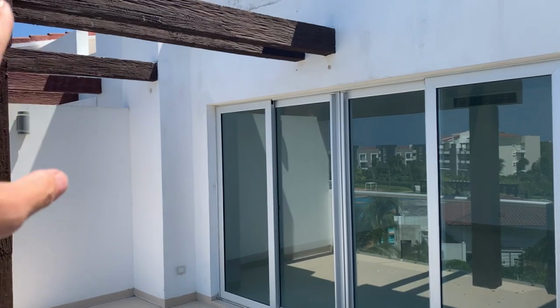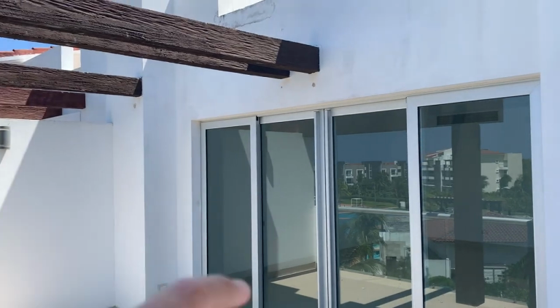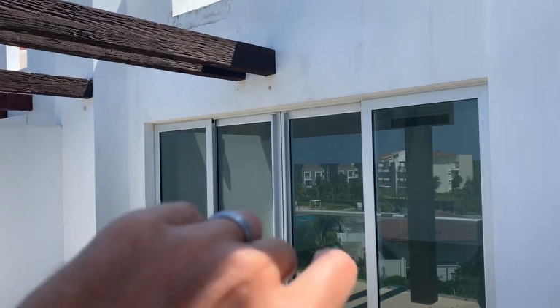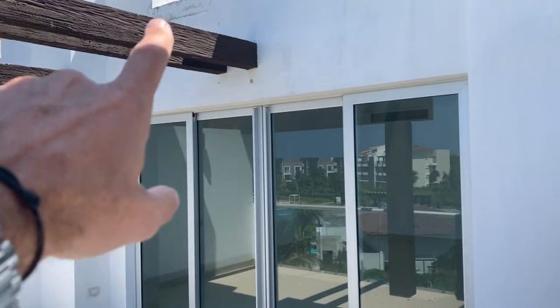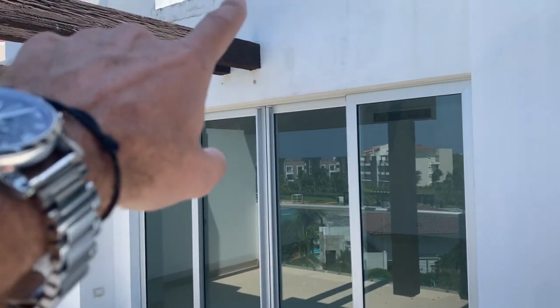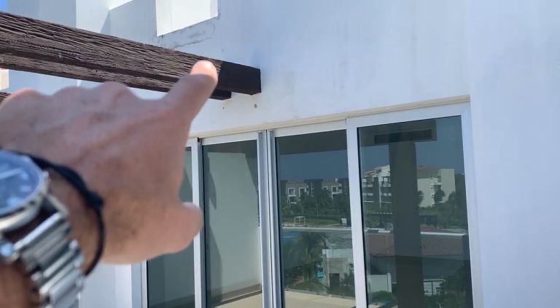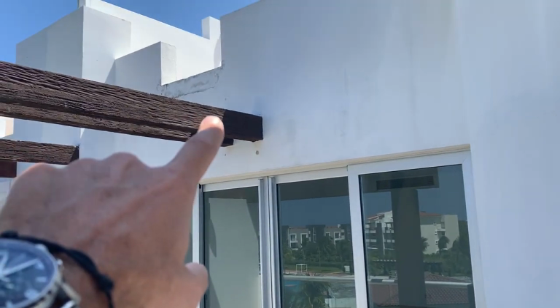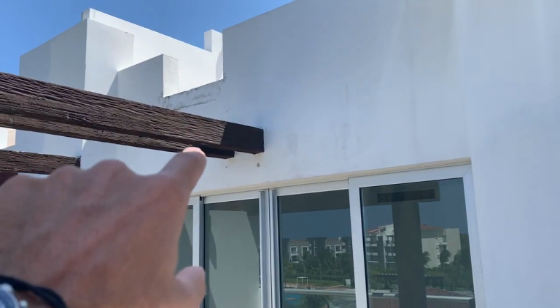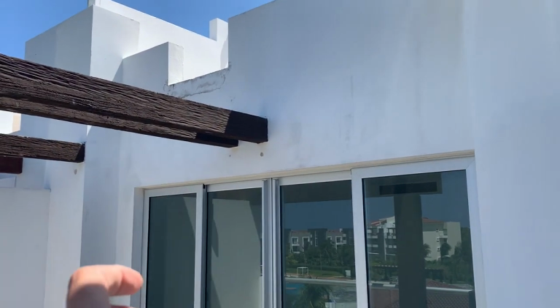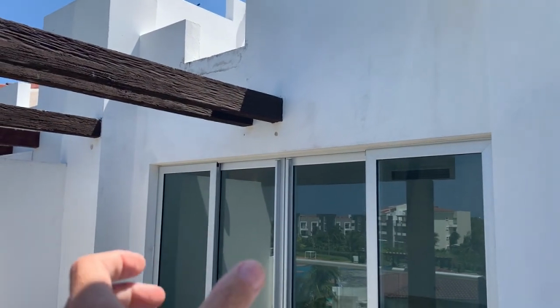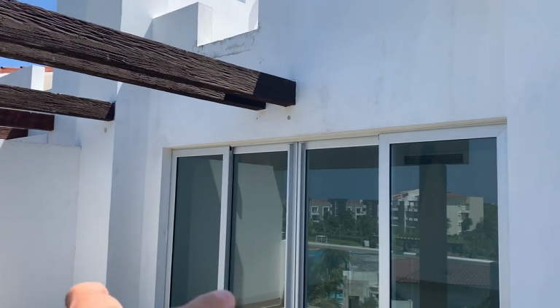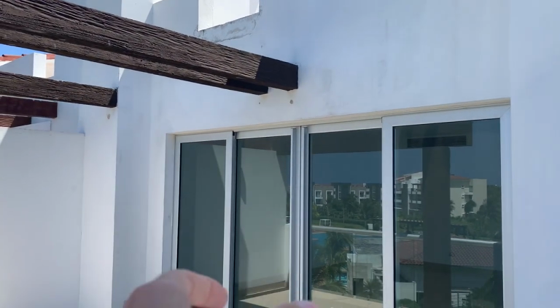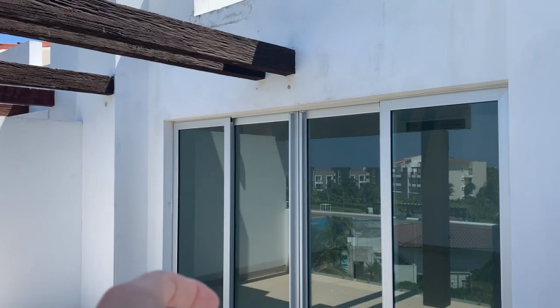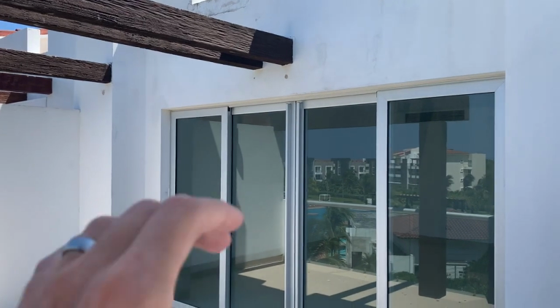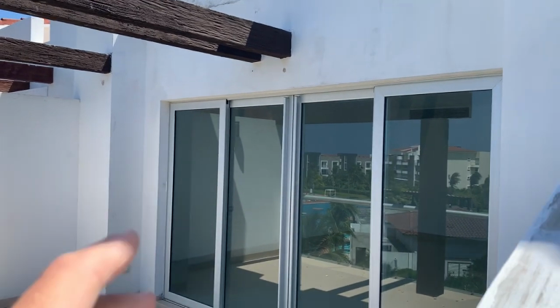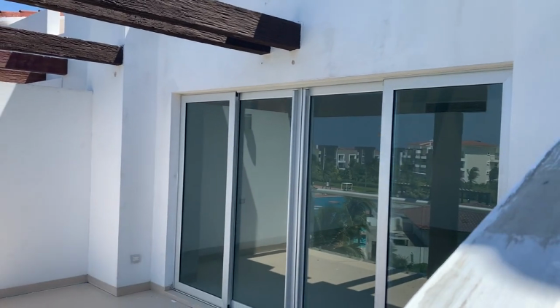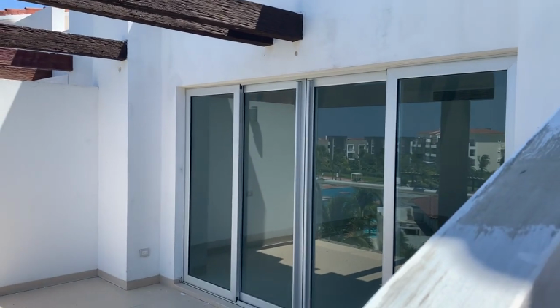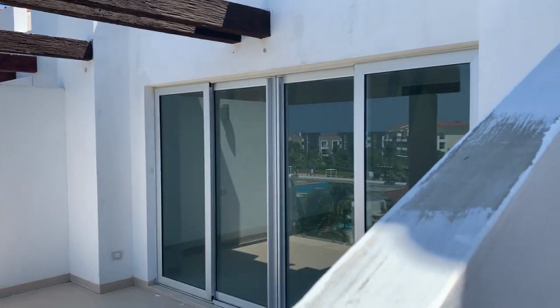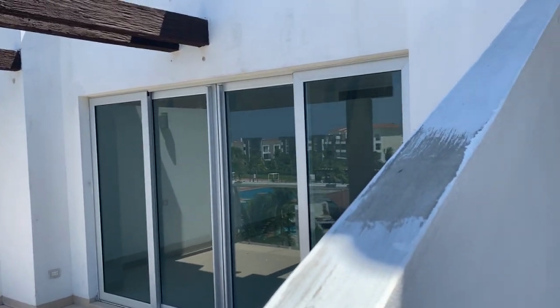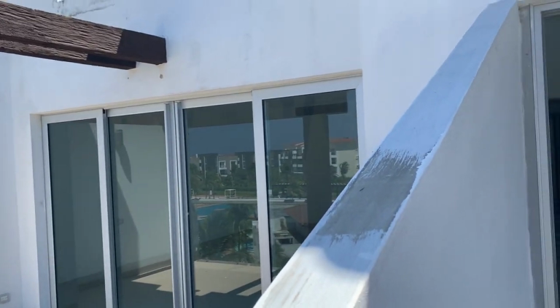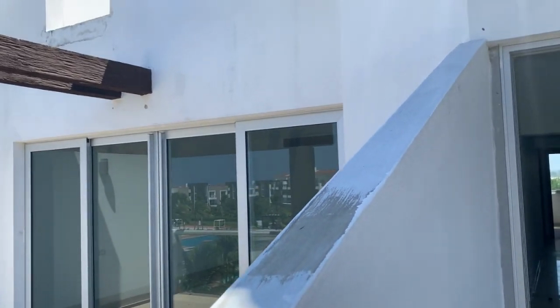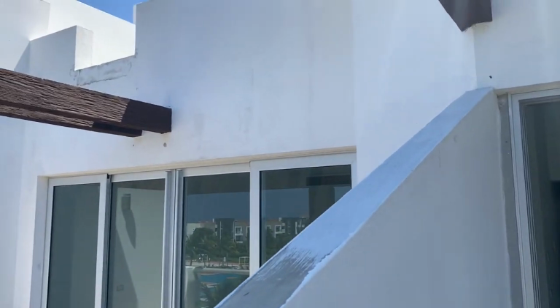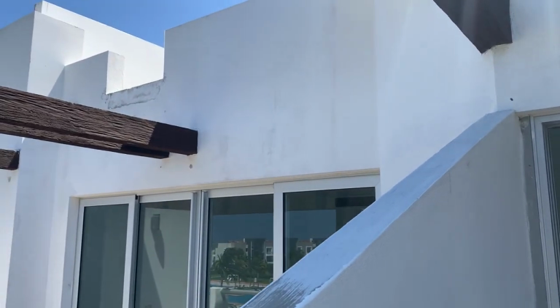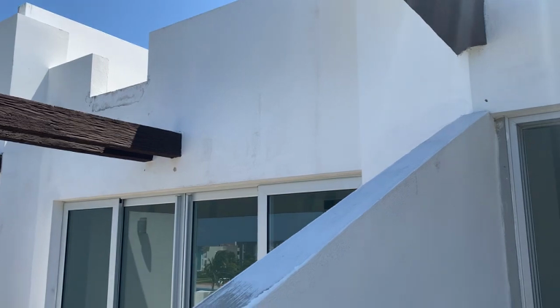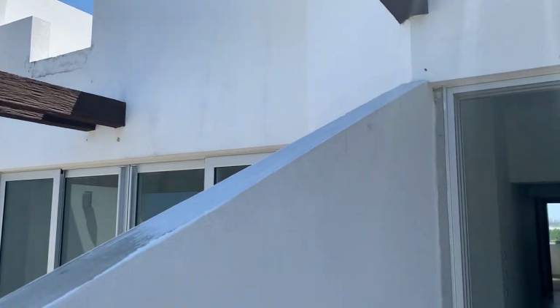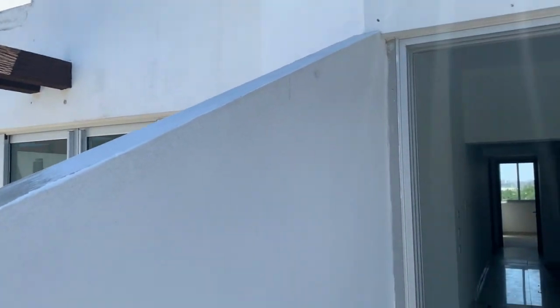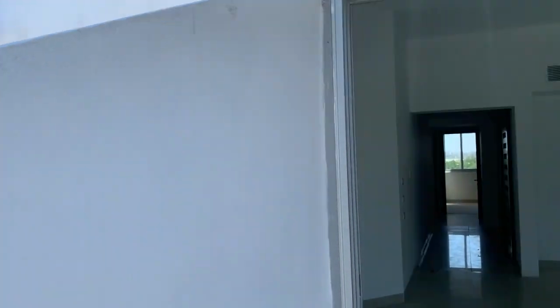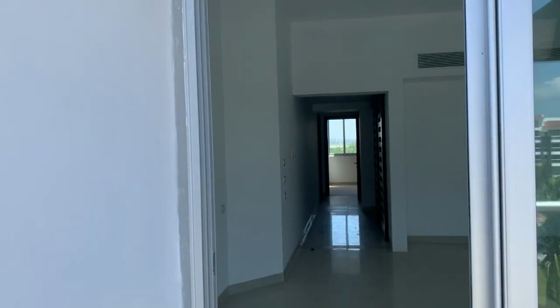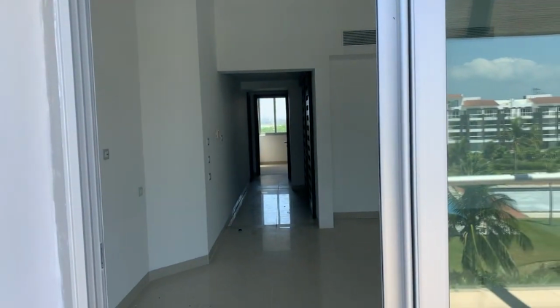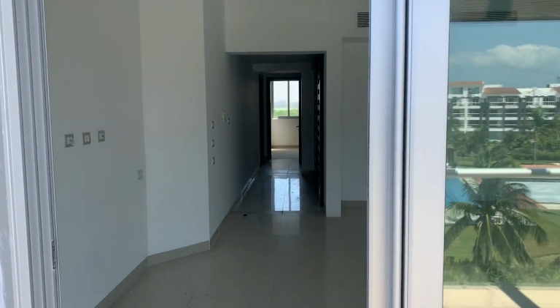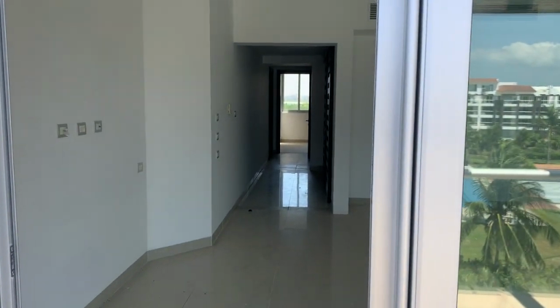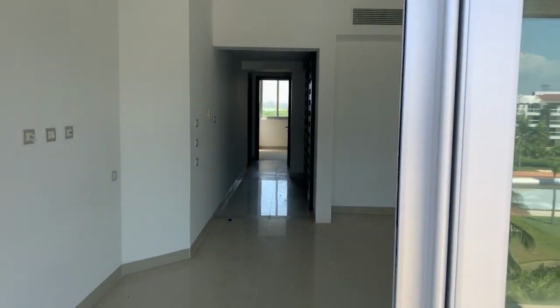Everything's getting replaced. There's an option — see a little gap up here — to put a spiral staircase. The cost on that is $5,000 or less. And you've got a terrace up top with room for a jacuzzi, and that's 15 feet by 15 feet.